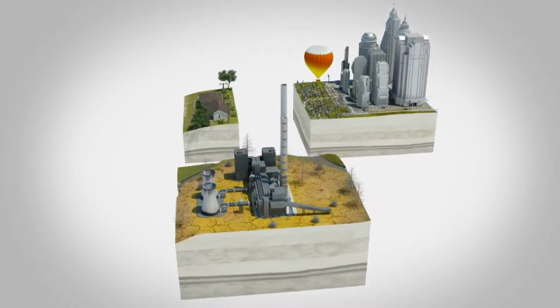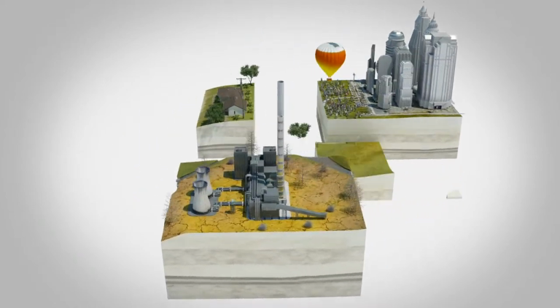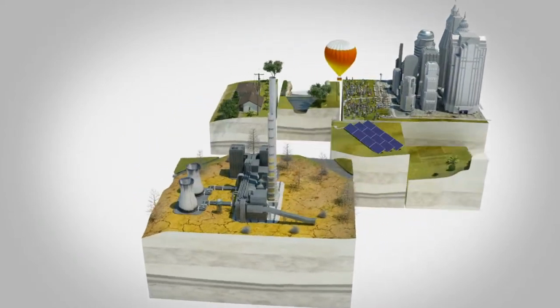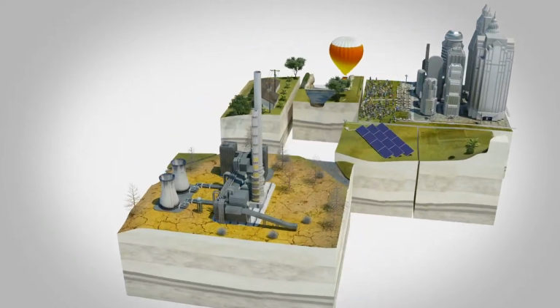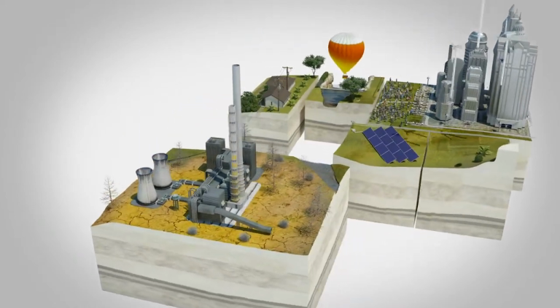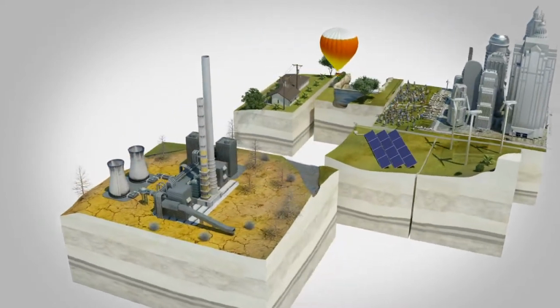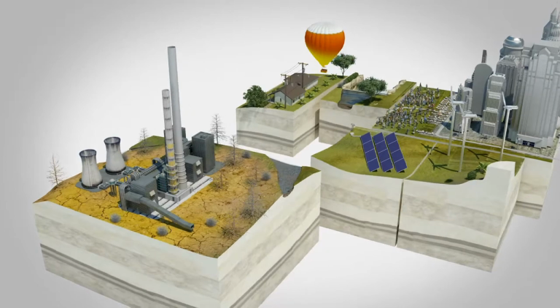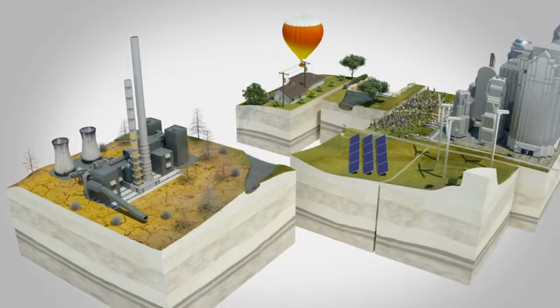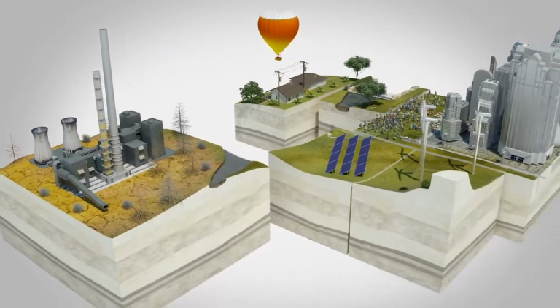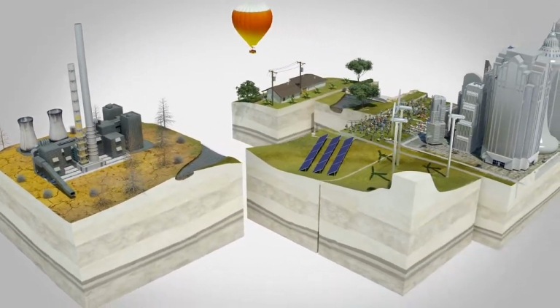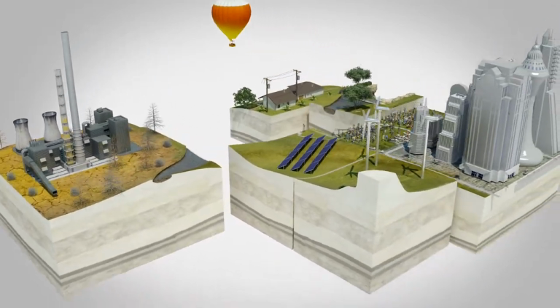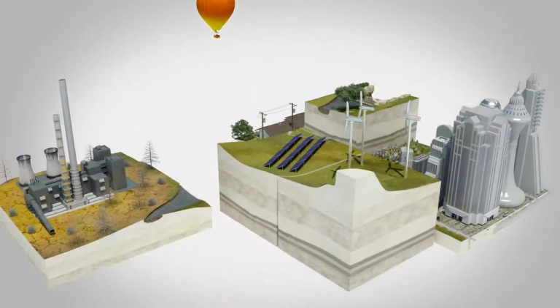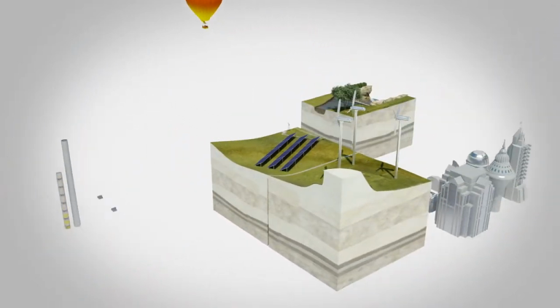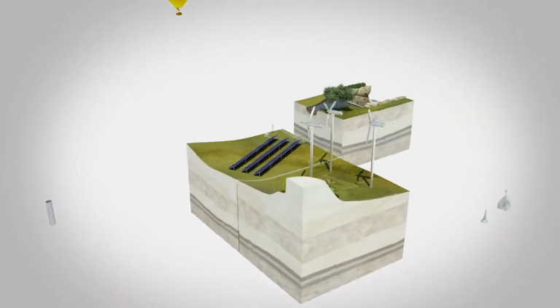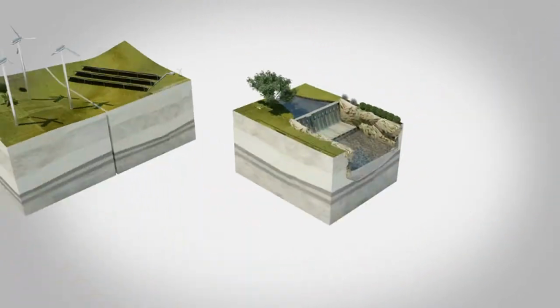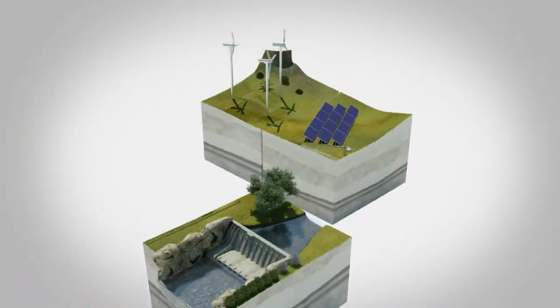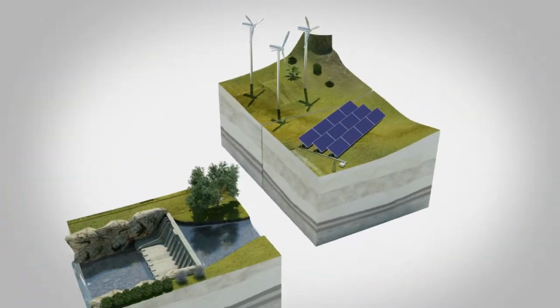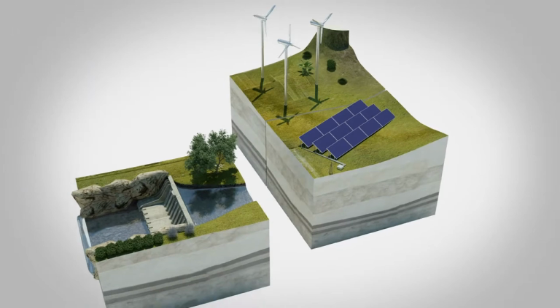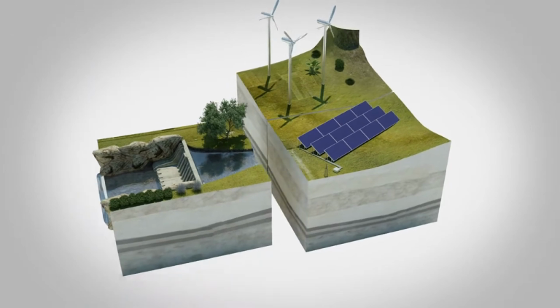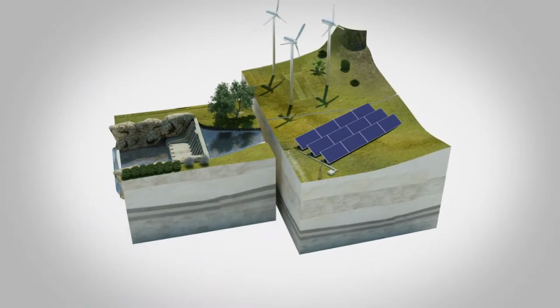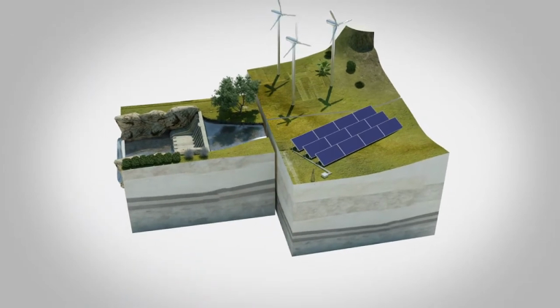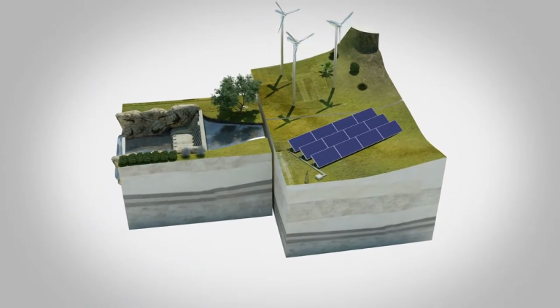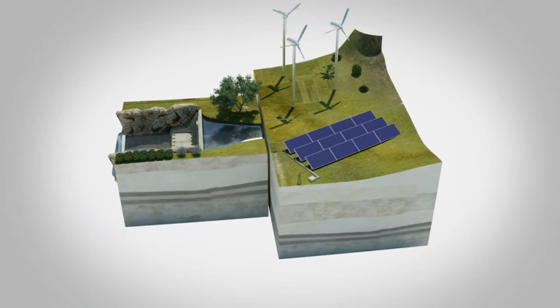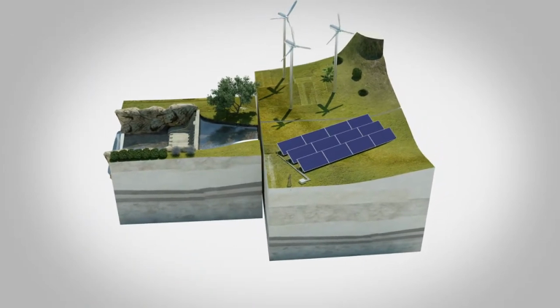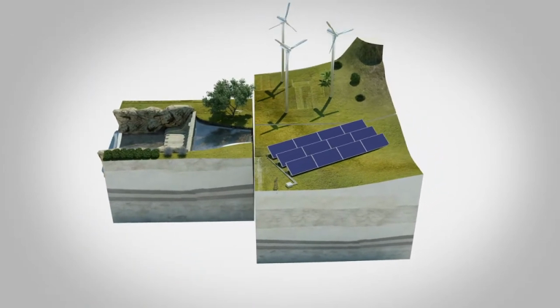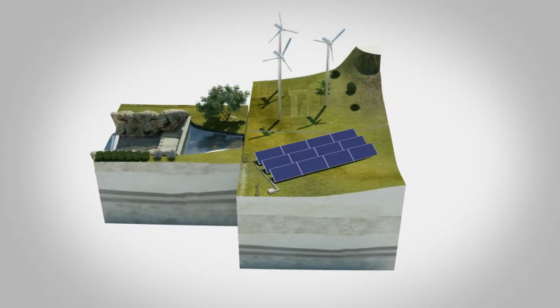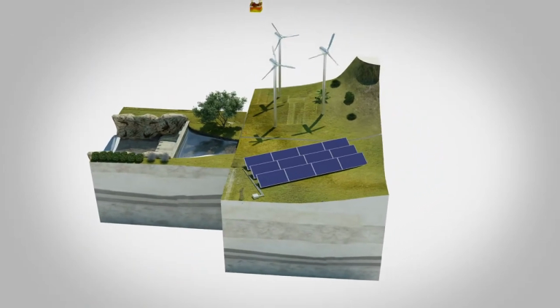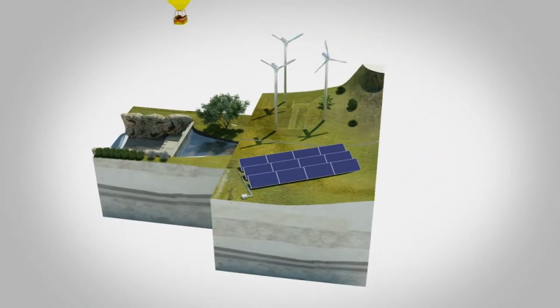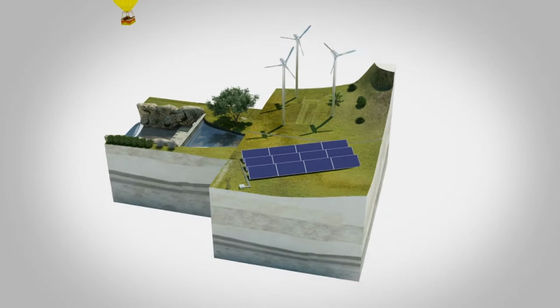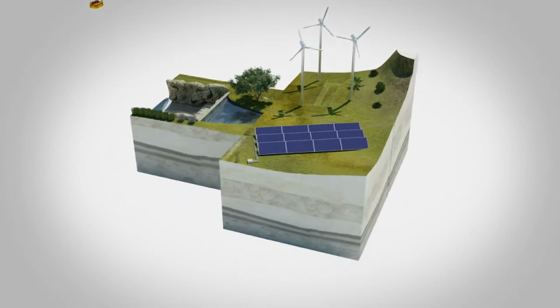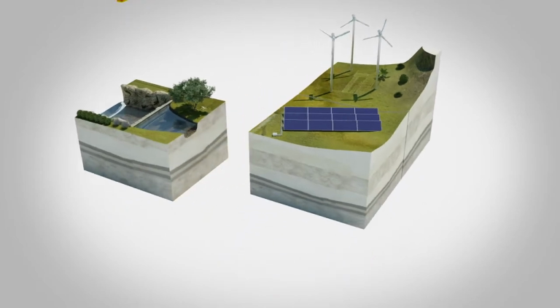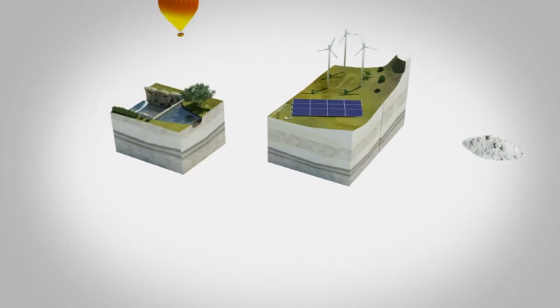Utilities are investing in new renewable sources of energy to meet these increasing demands. These new sources — wind, solar, and water — are on the horizon but will take time to build out and require an advanced, balanced power infrastructure.